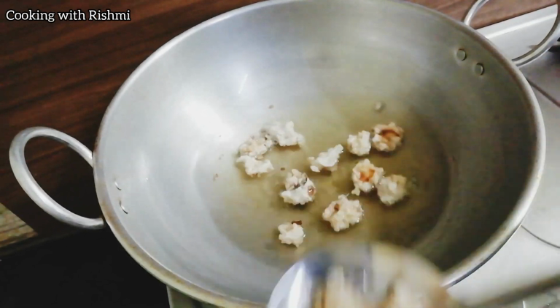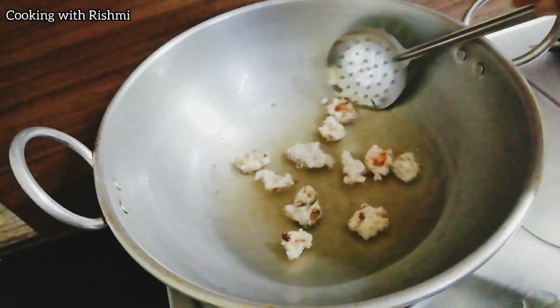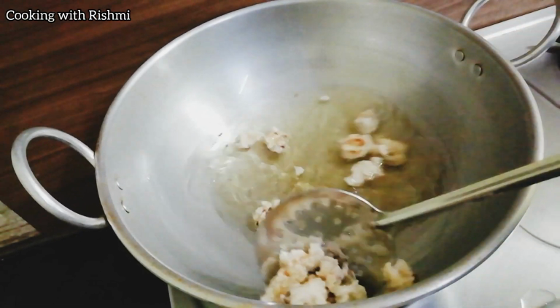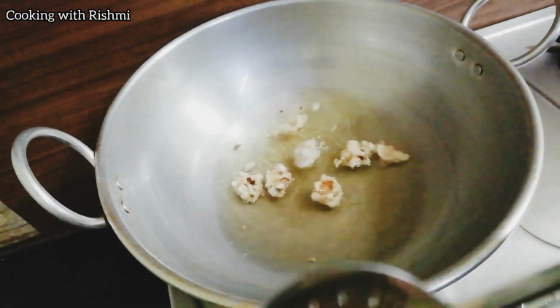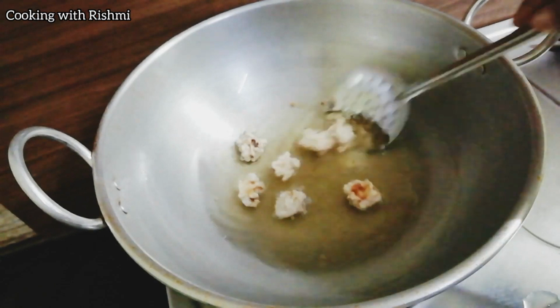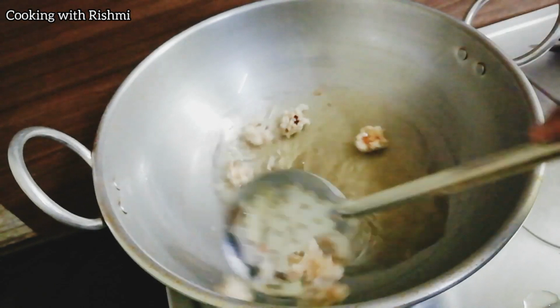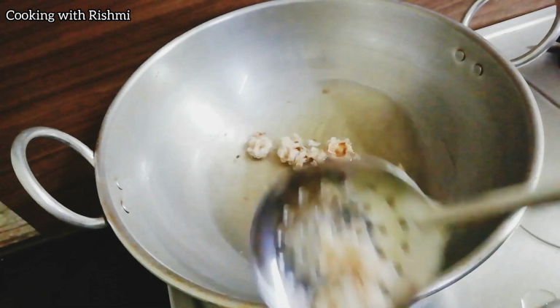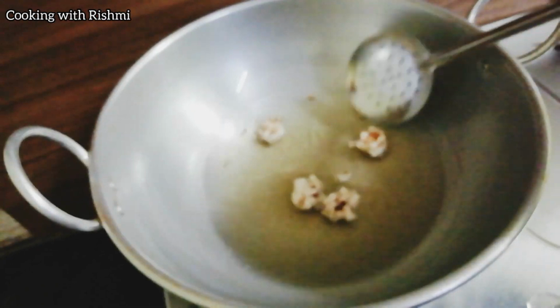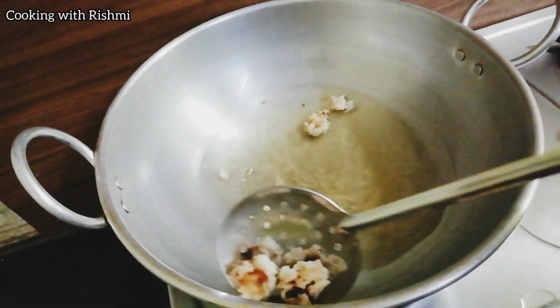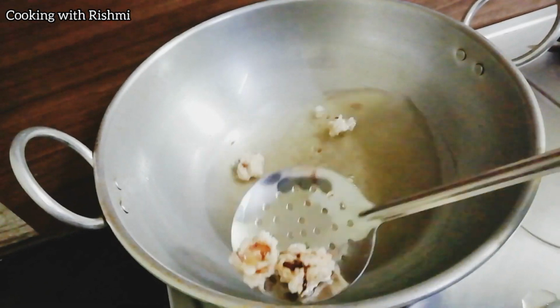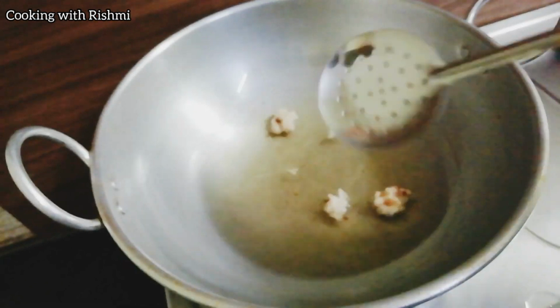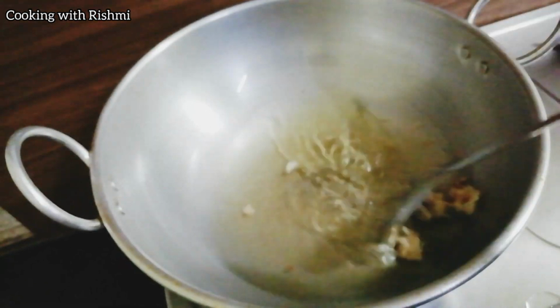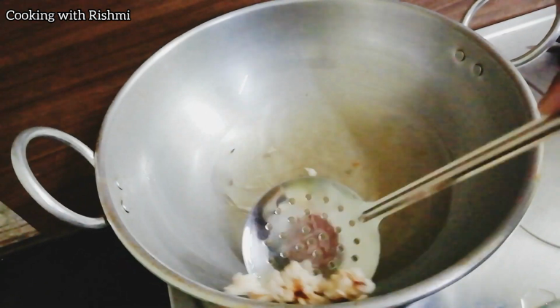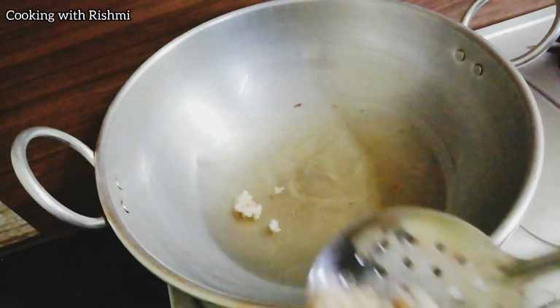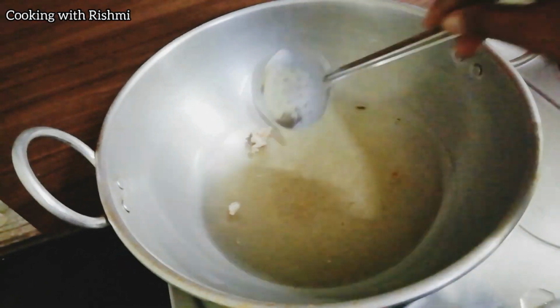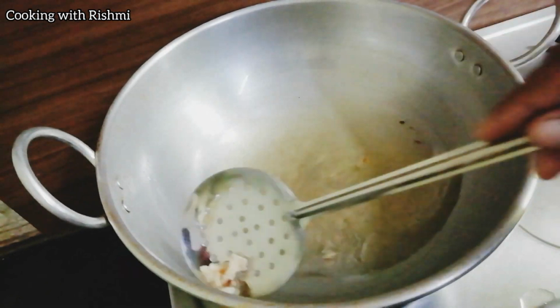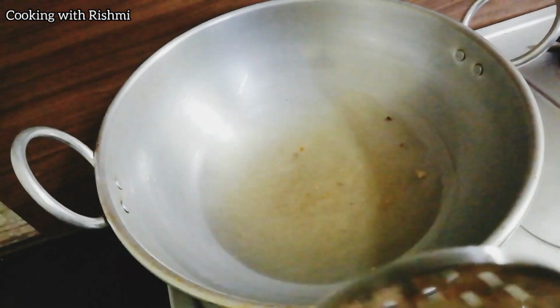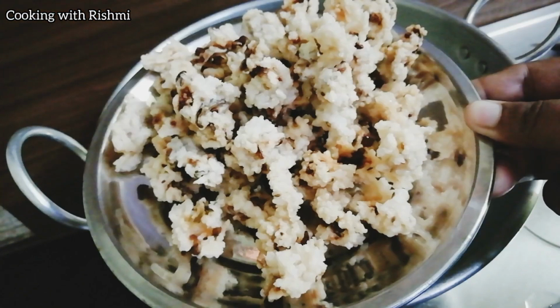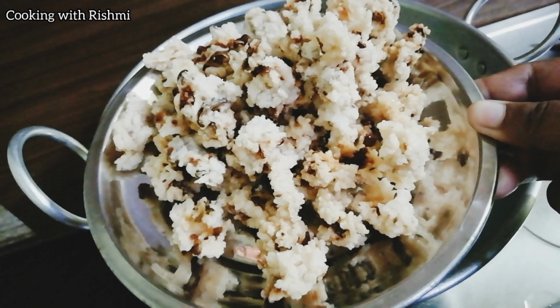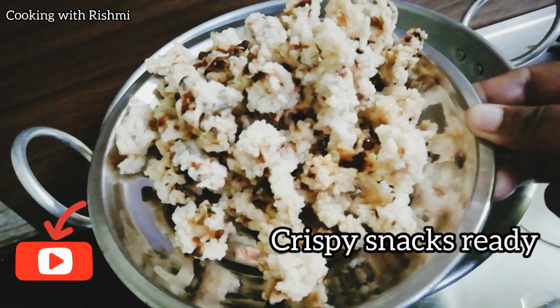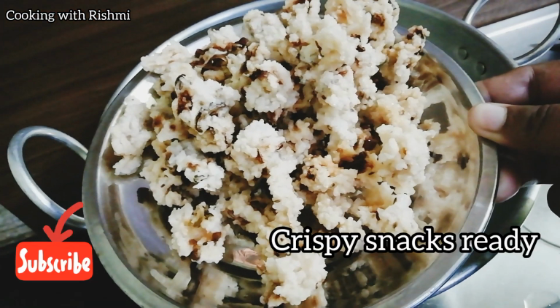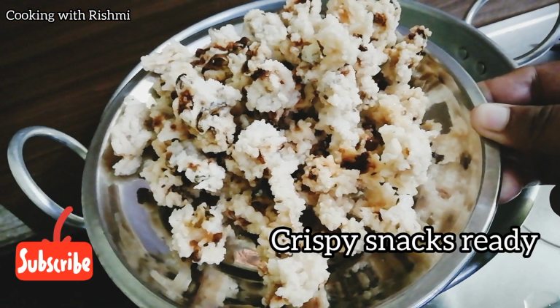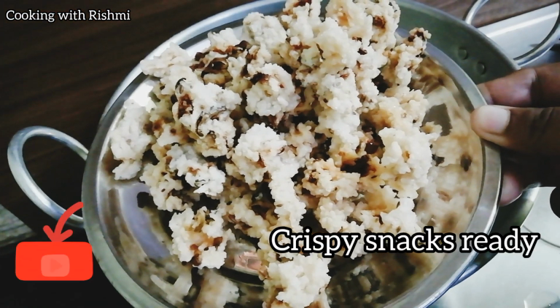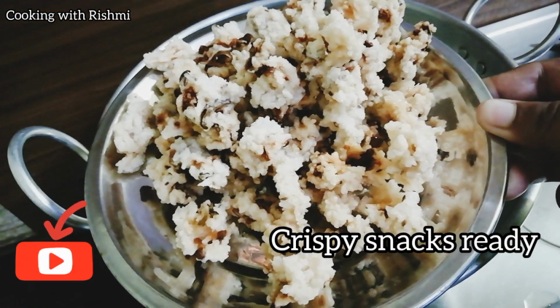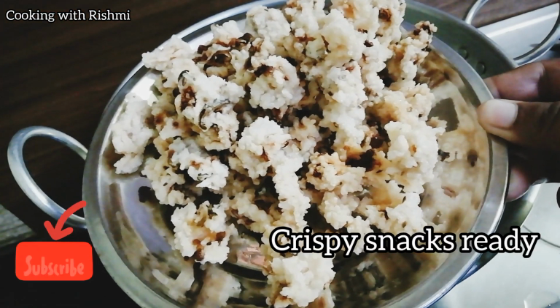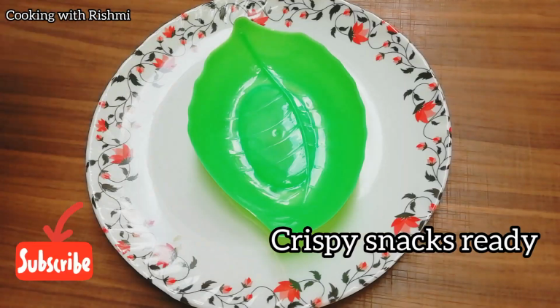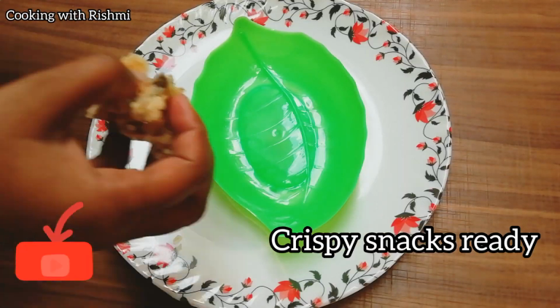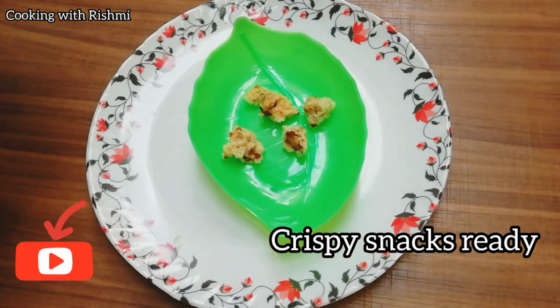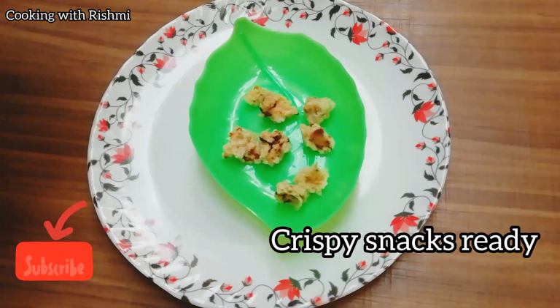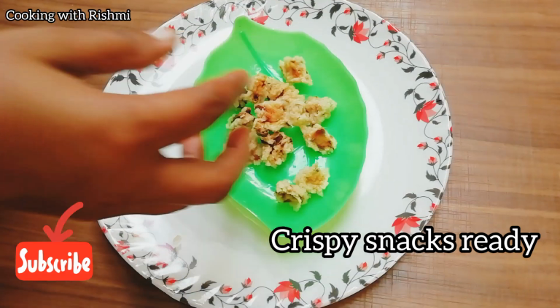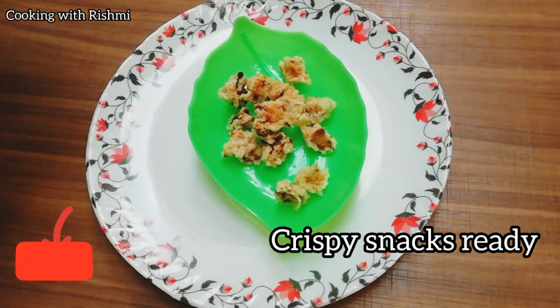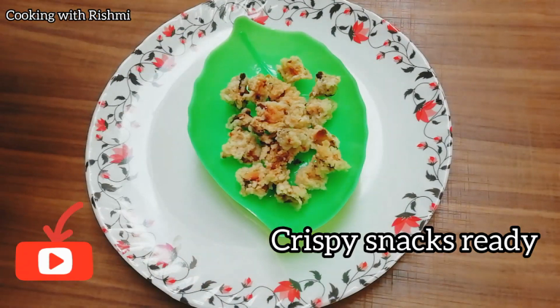Let's put it in the water and see how it is. Let's see how it looks like this.